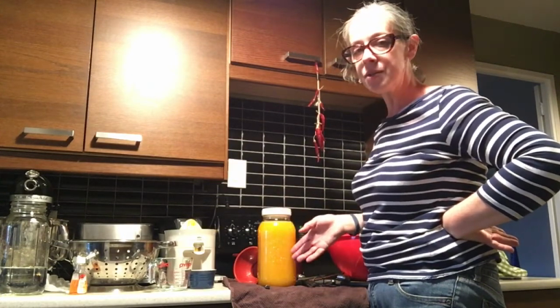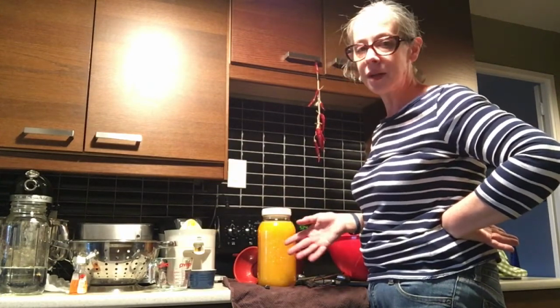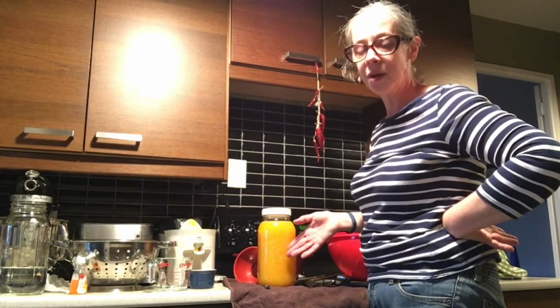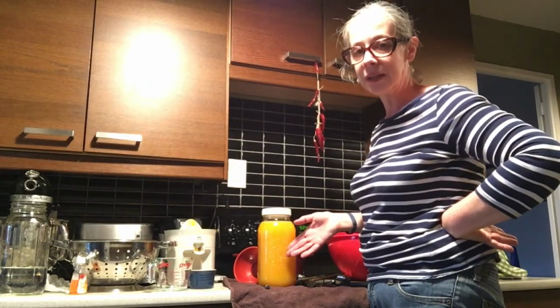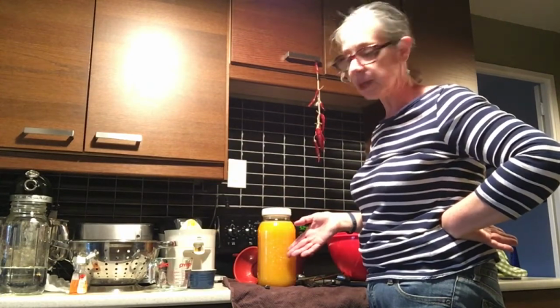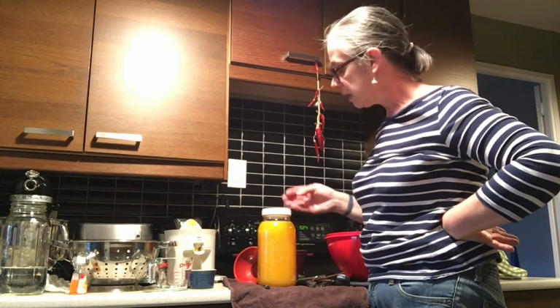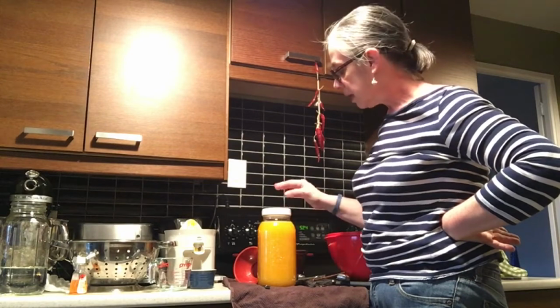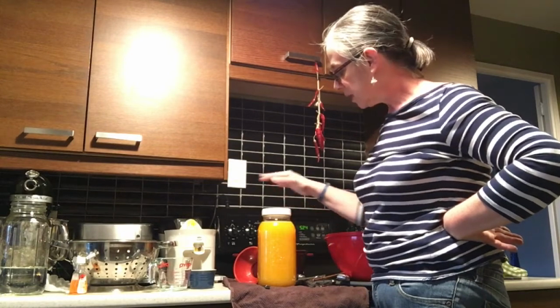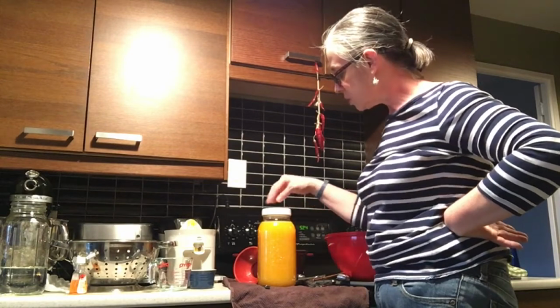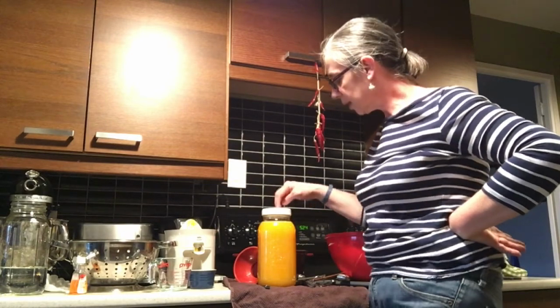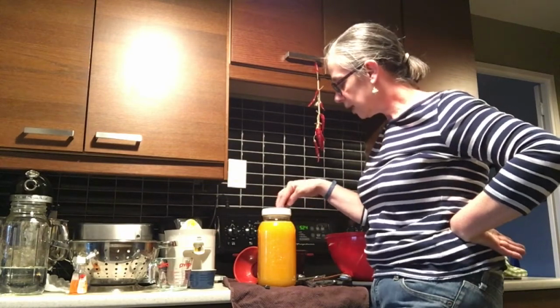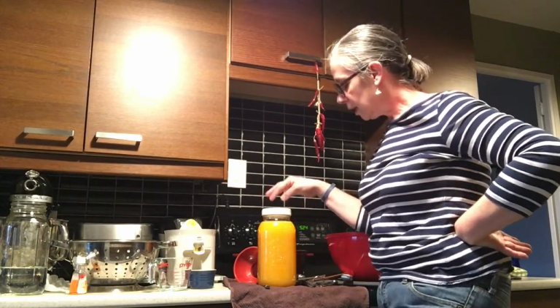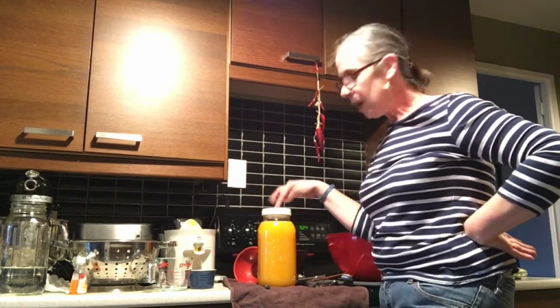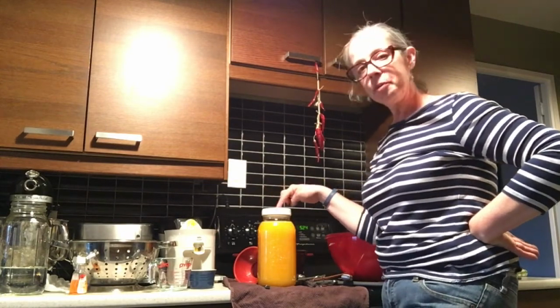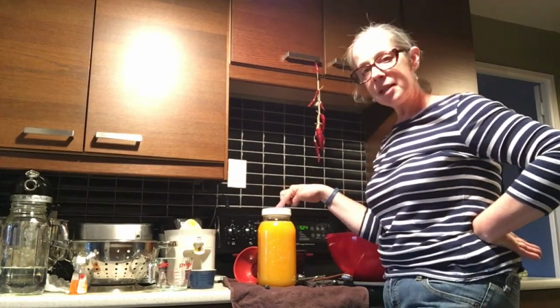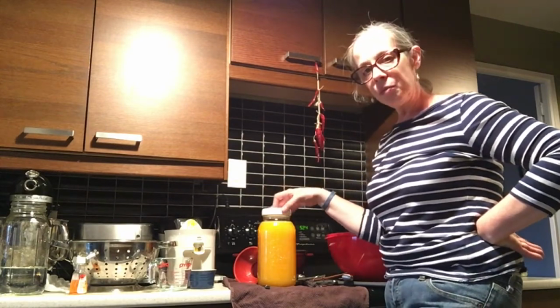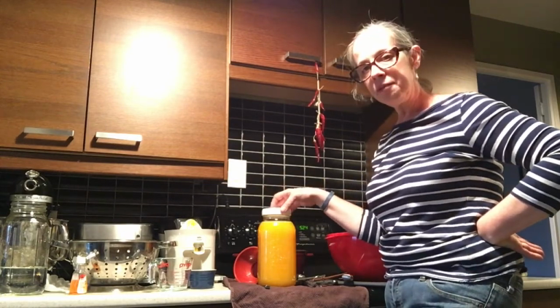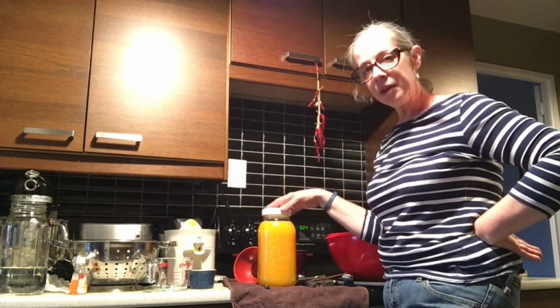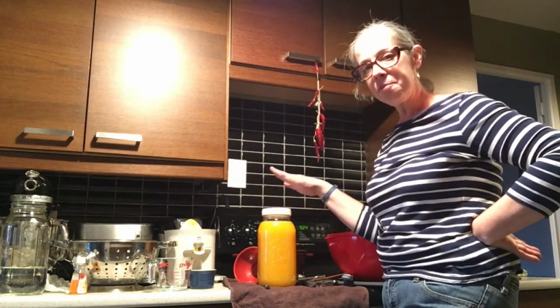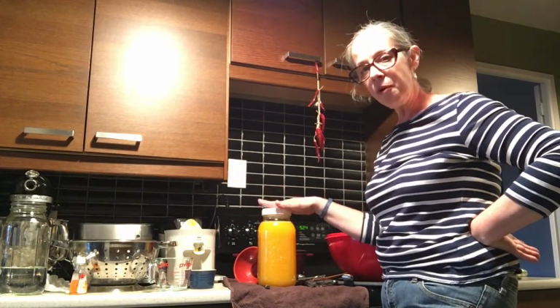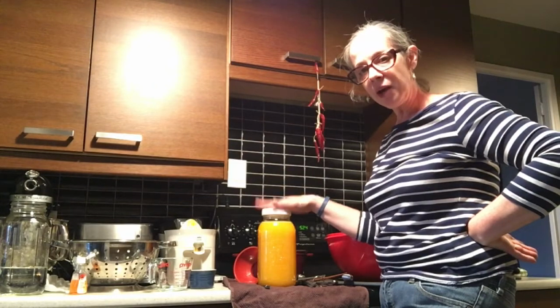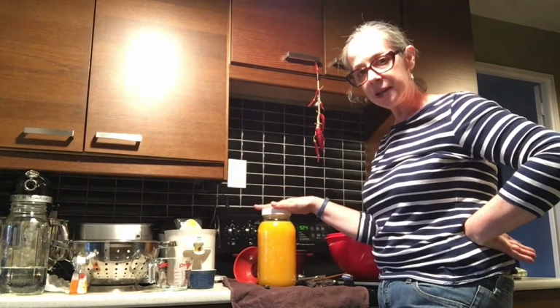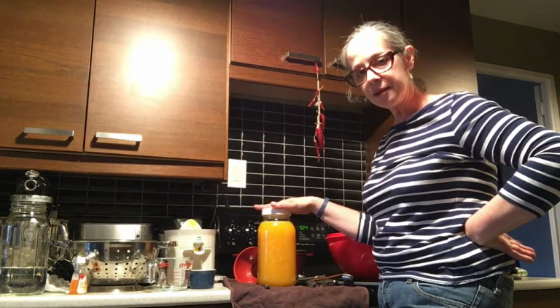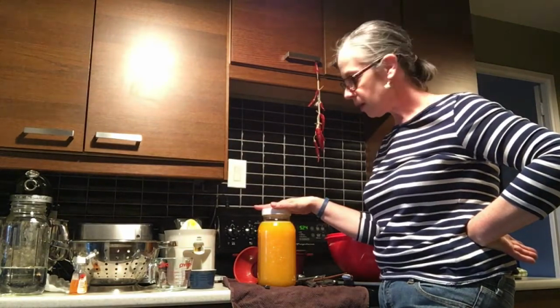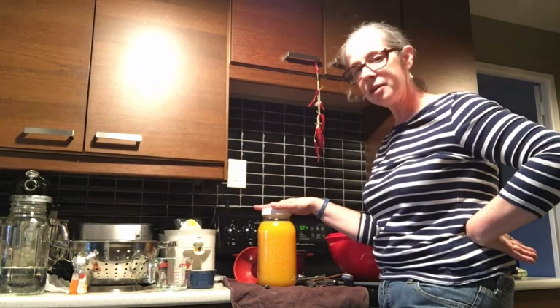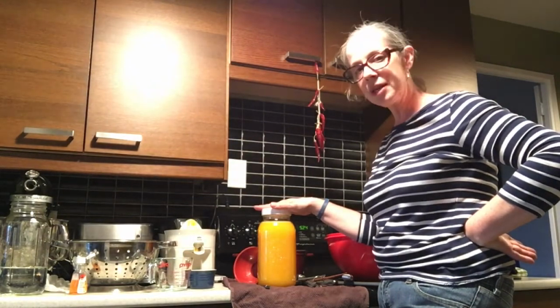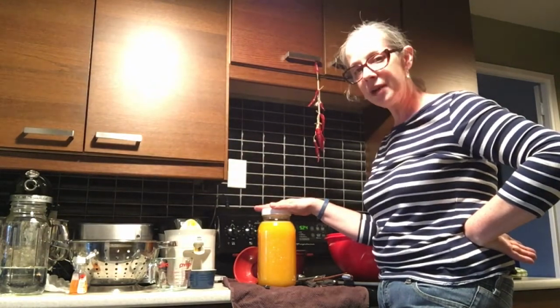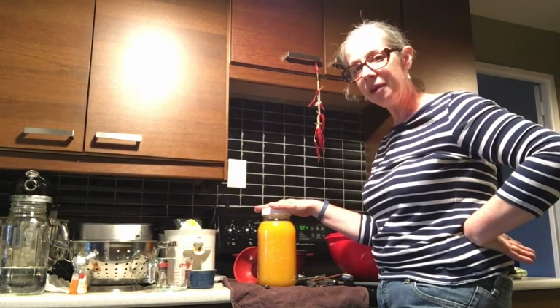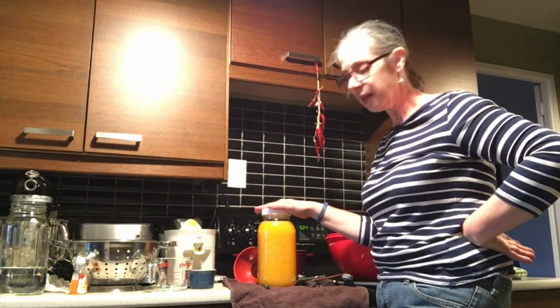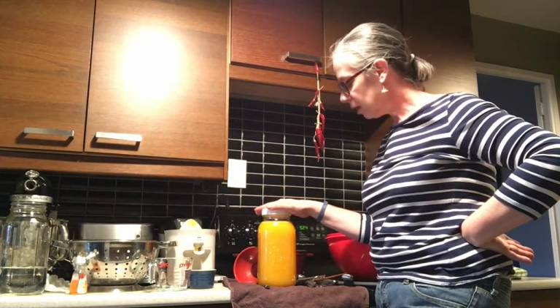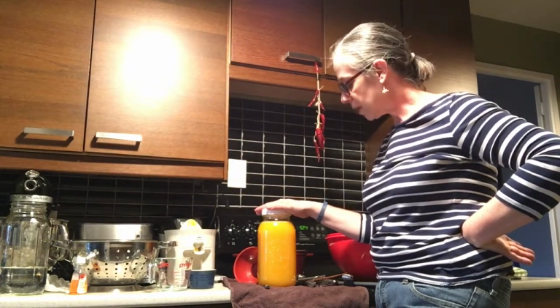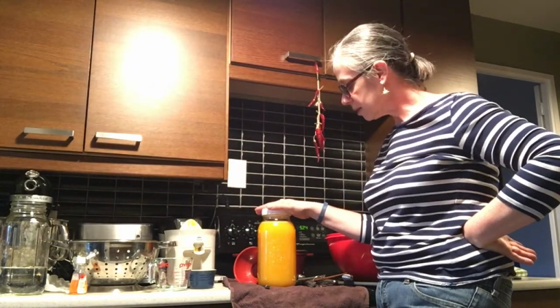If you want, you can stir it; if you want, you can leave it. But this drink, when fermented, will be full of probiotics. It is very healthy to drink this.